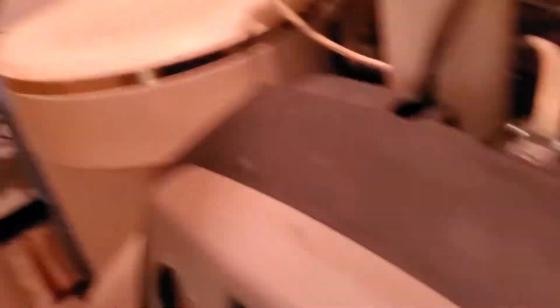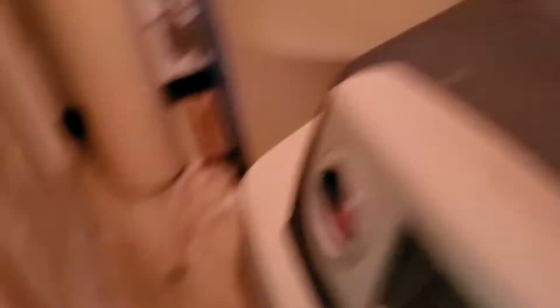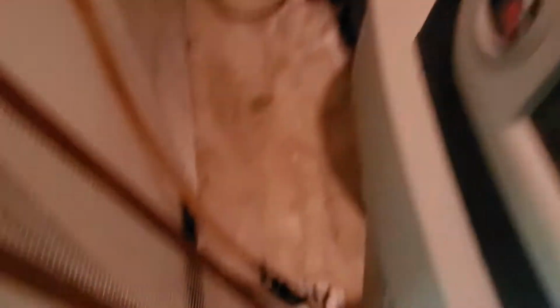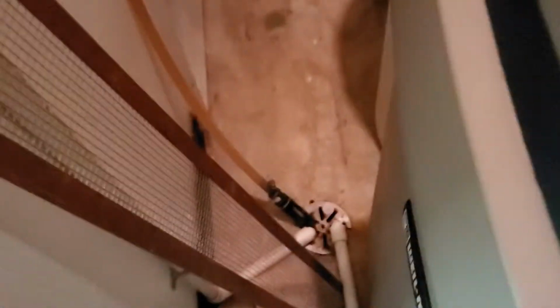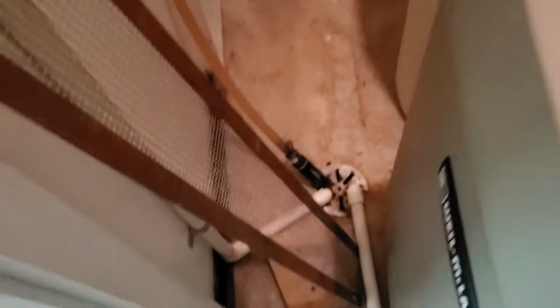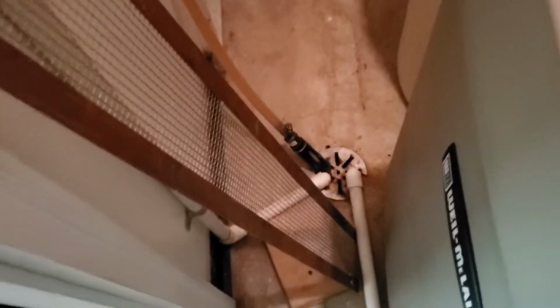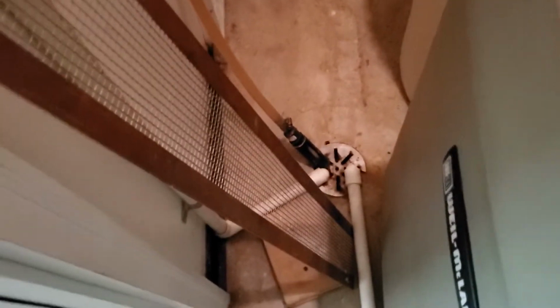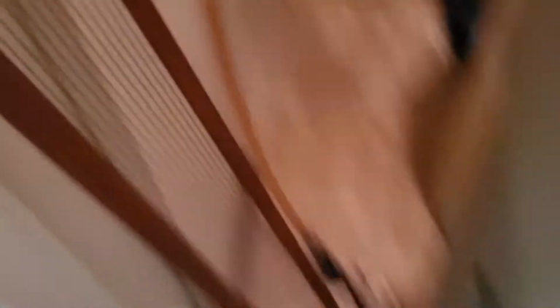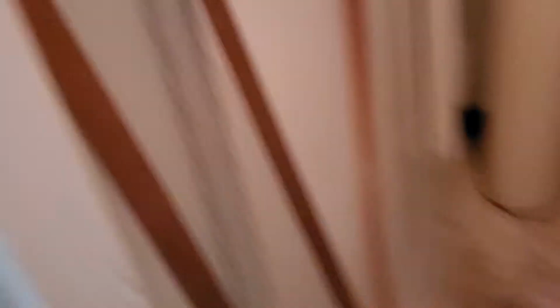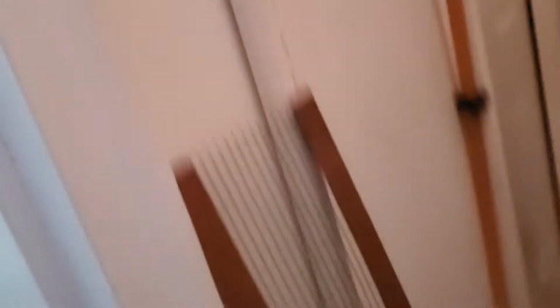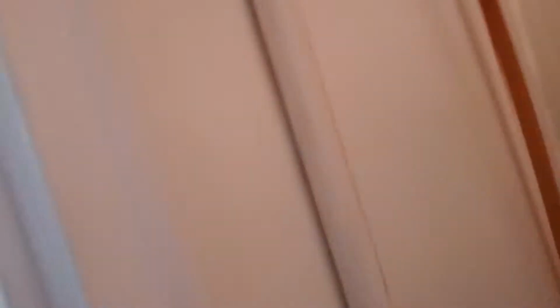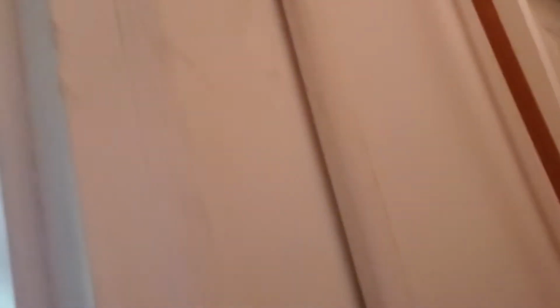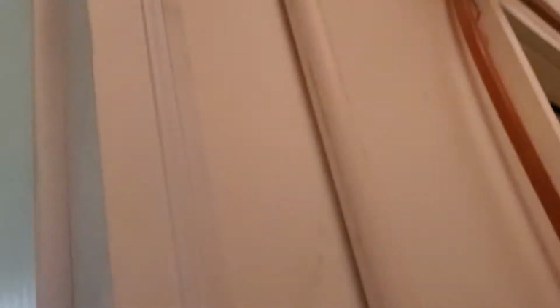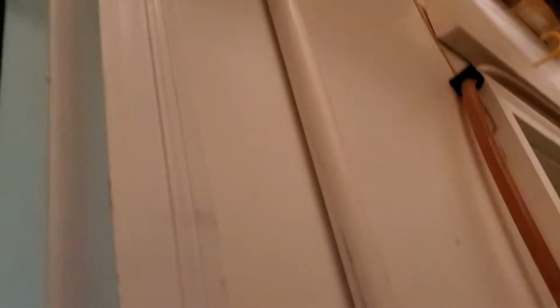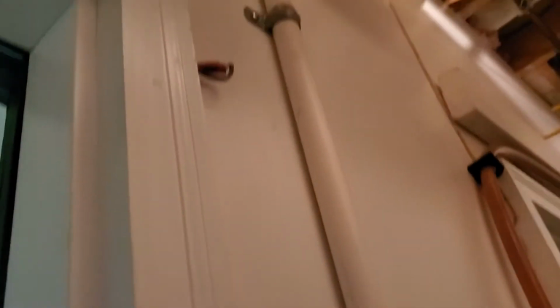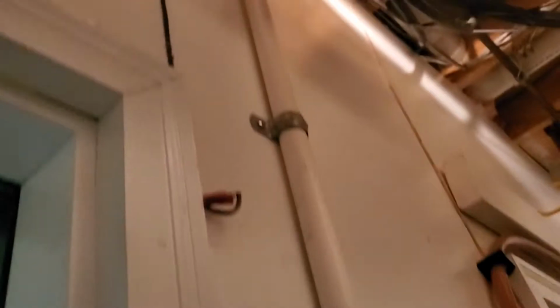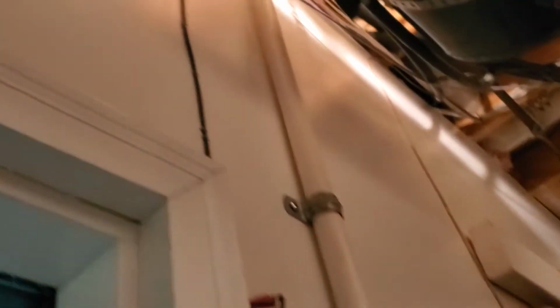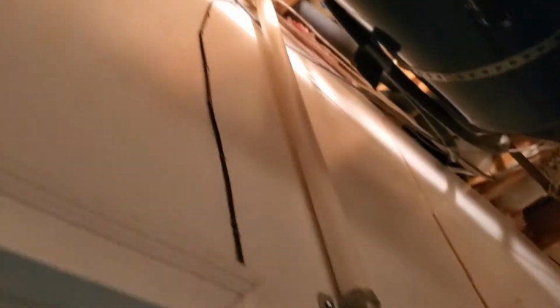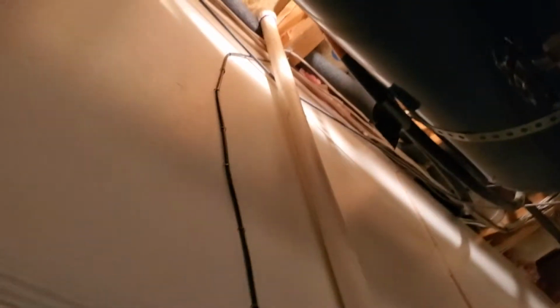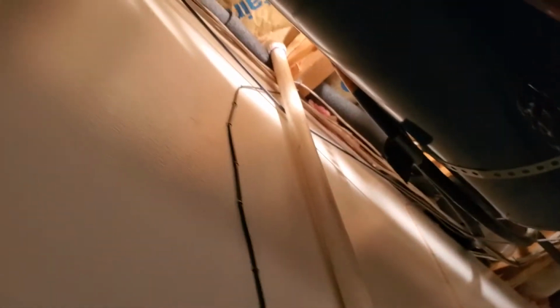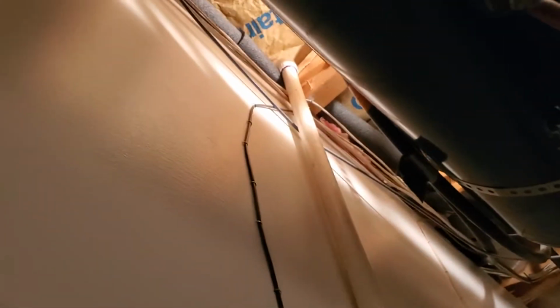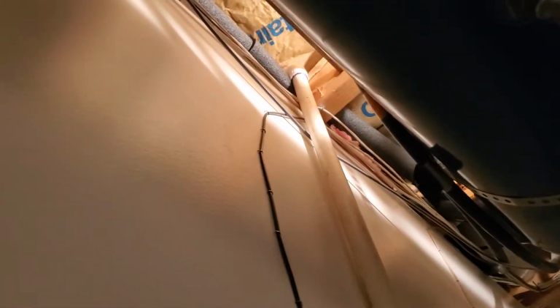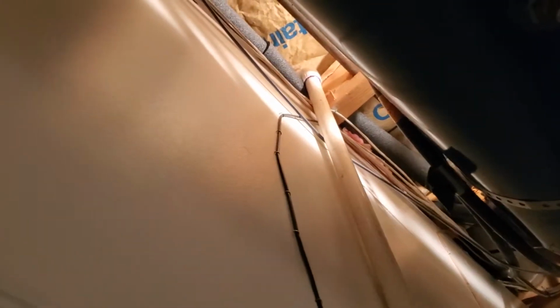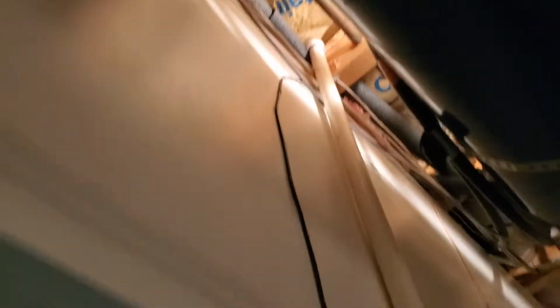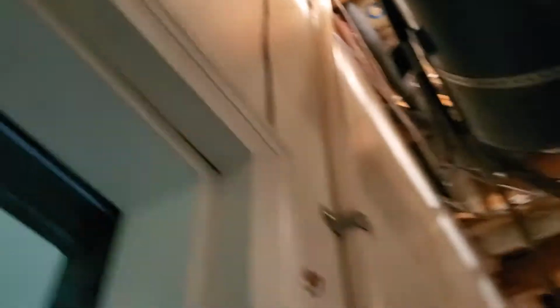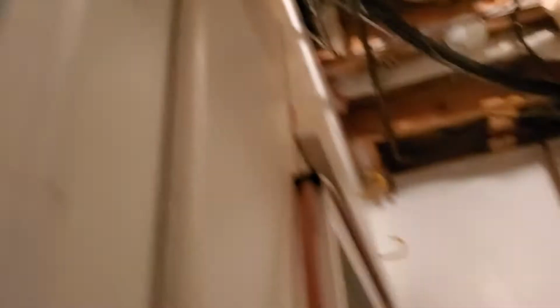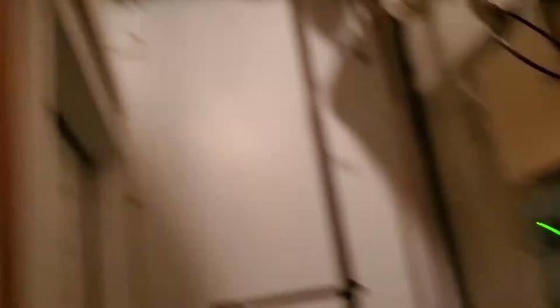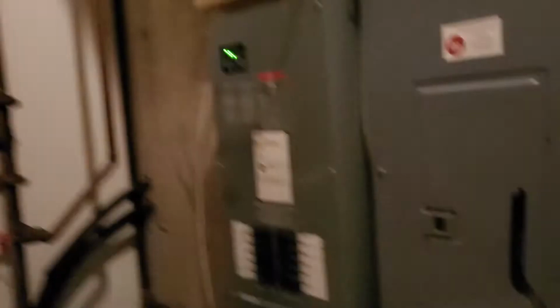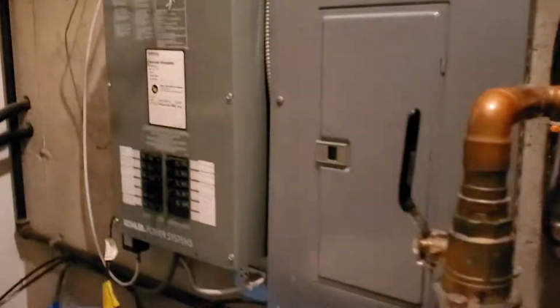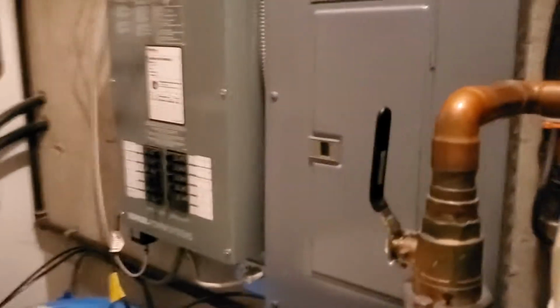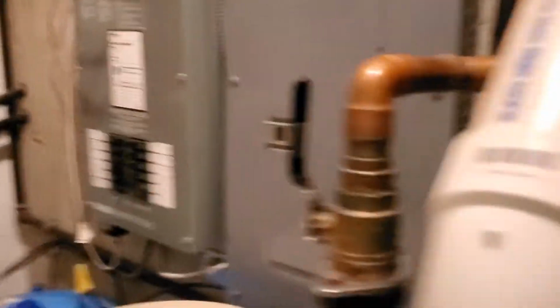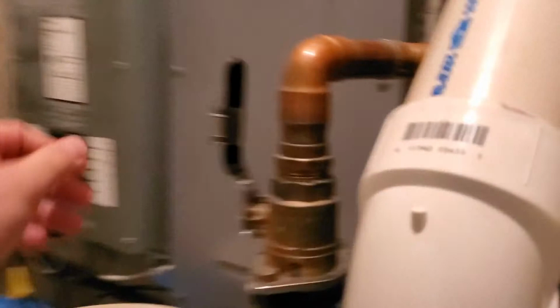You can see the floor drain, and I have surmised that that is the drain coming from the unit — it's gravity fed. And then you've got the electric panel in here.